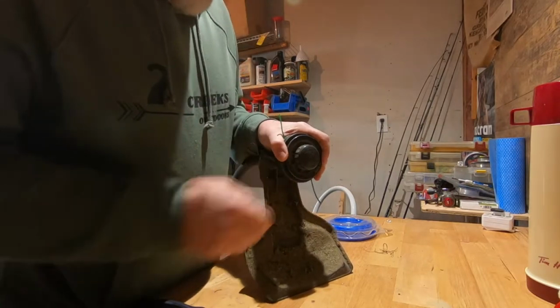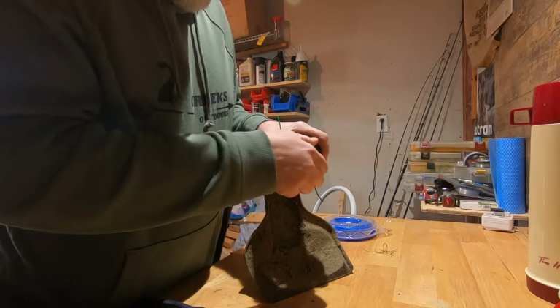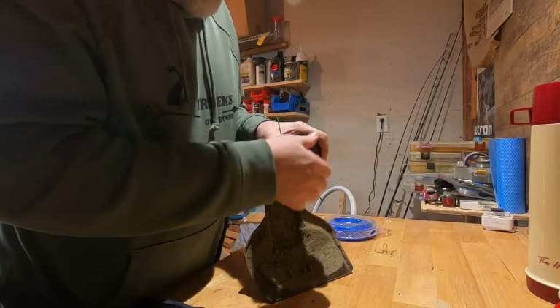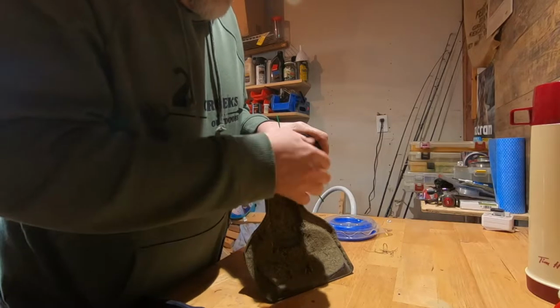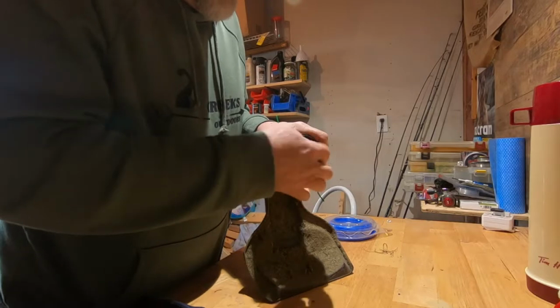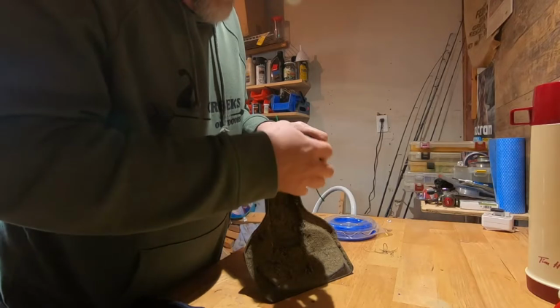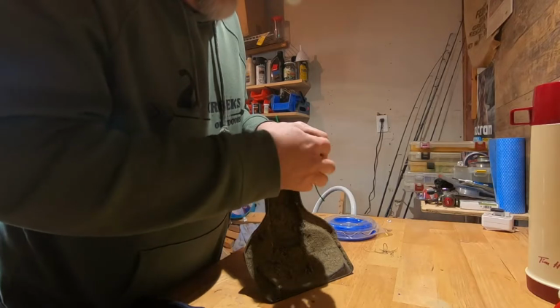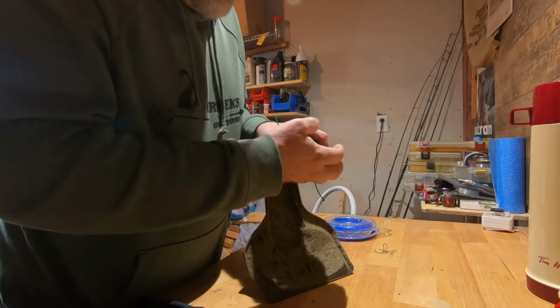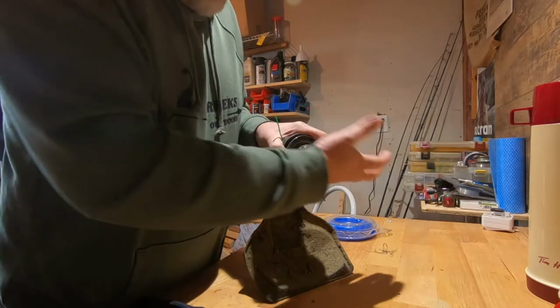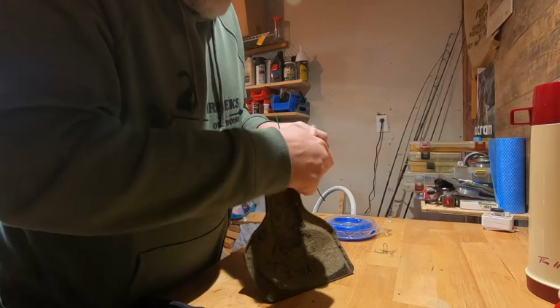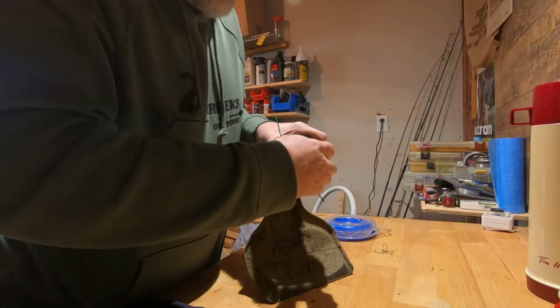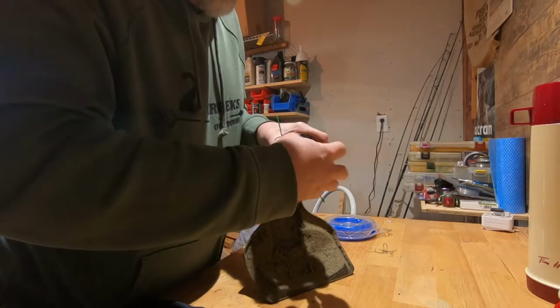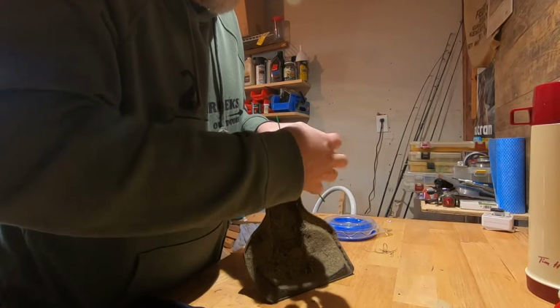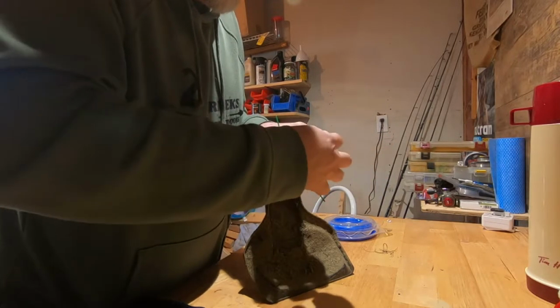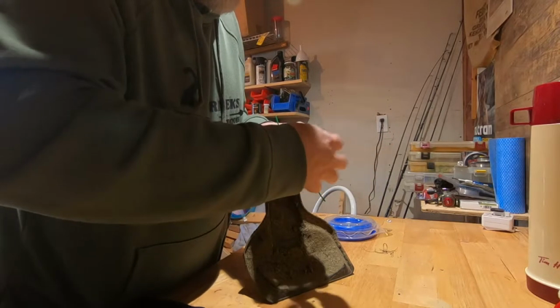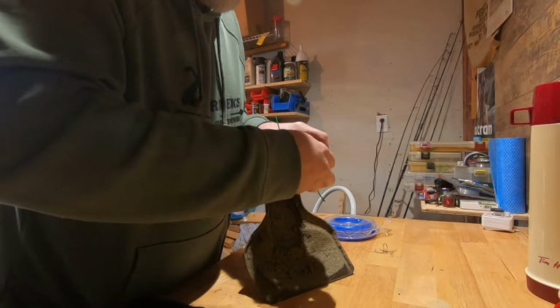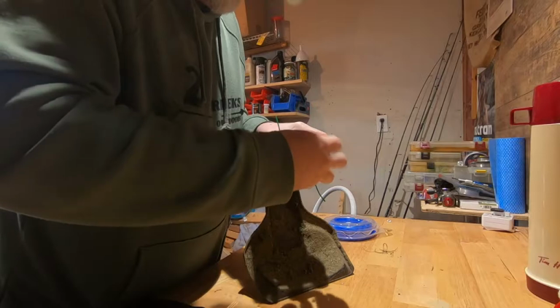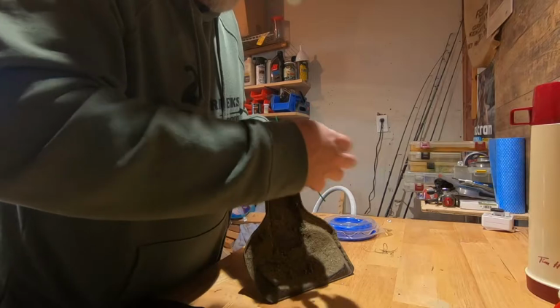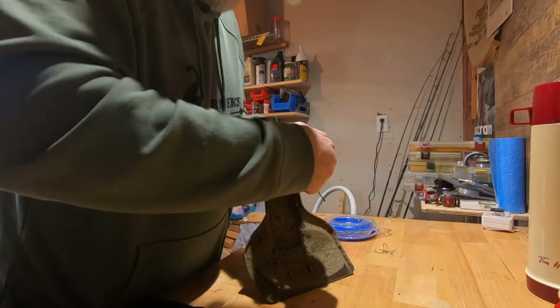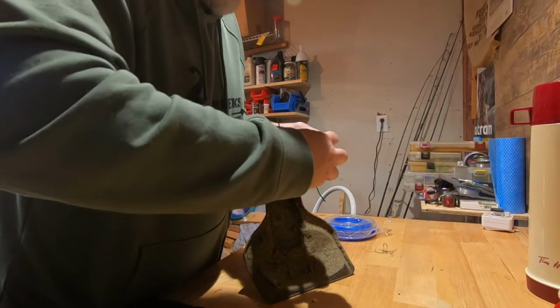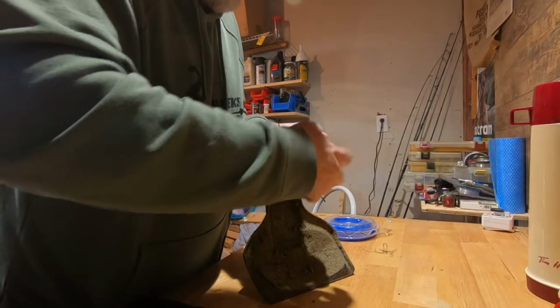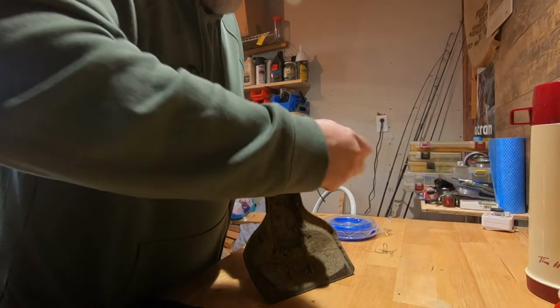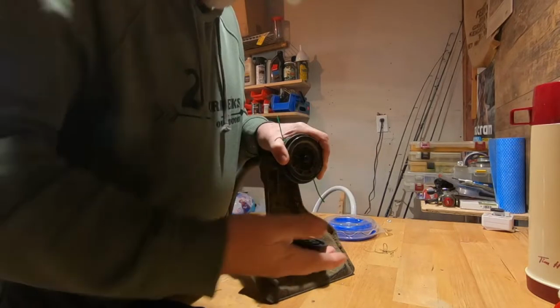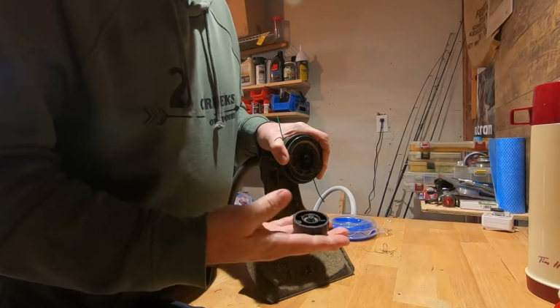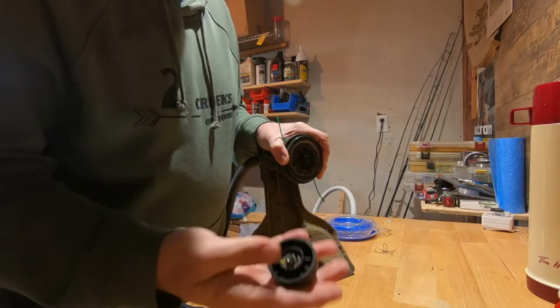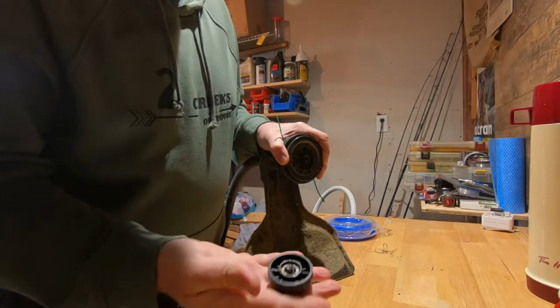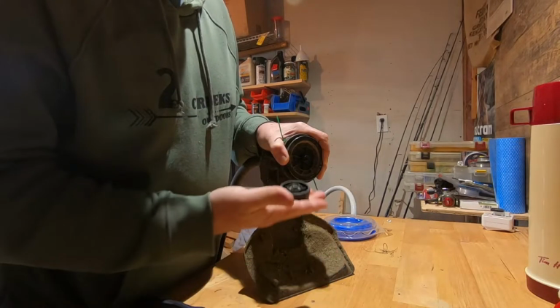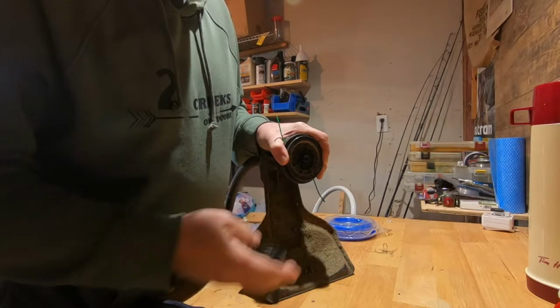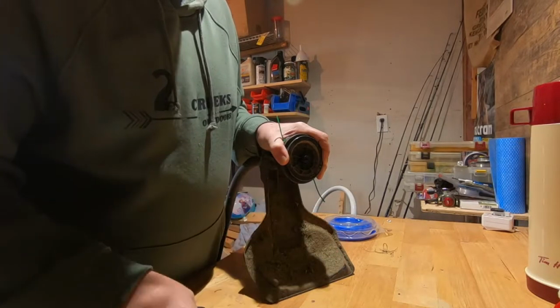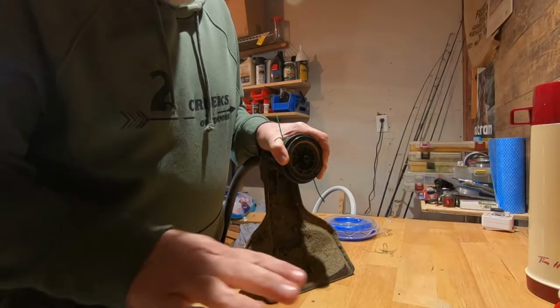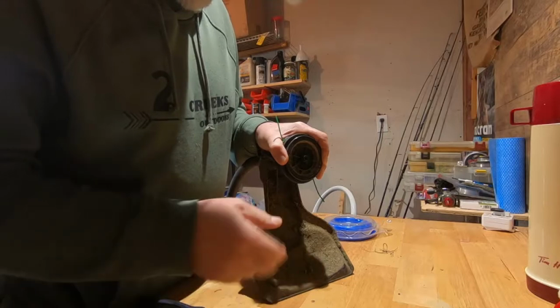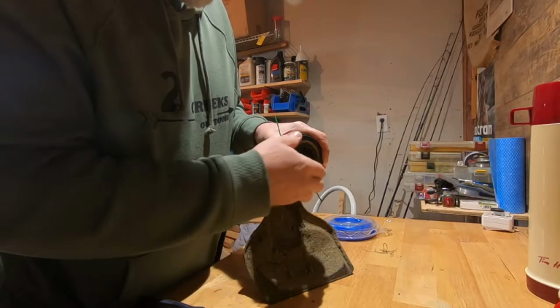First thing we got to do is we got to remove this nut — well, it's not a nut, it's kind of like a... That comes off the bottom here. At least it does on the Troy Built.